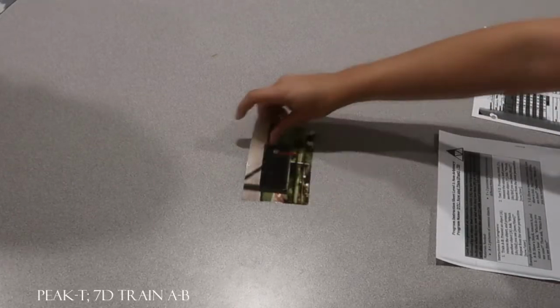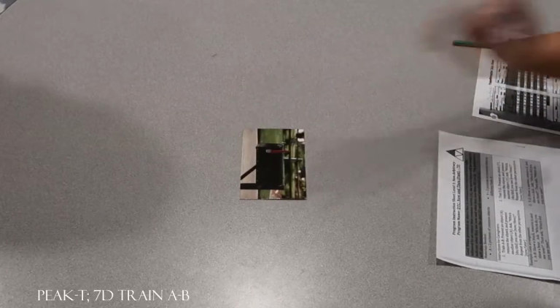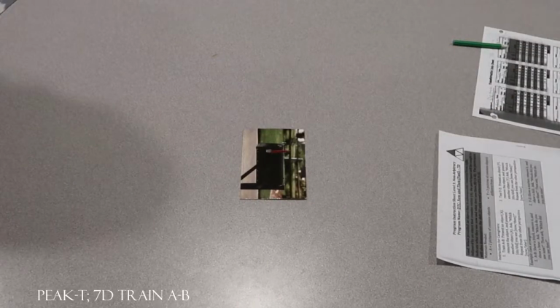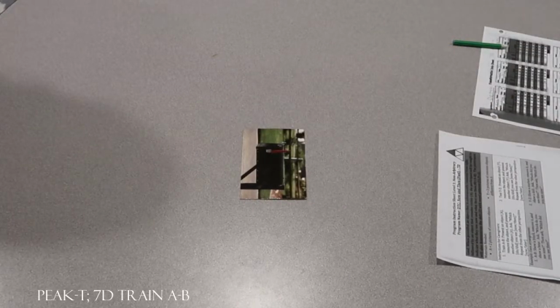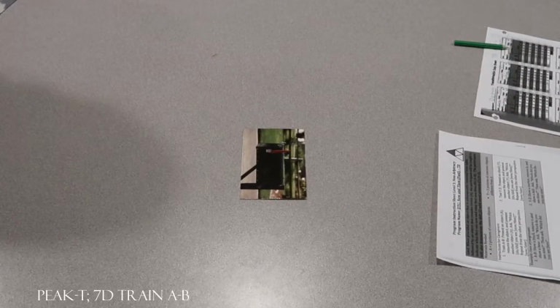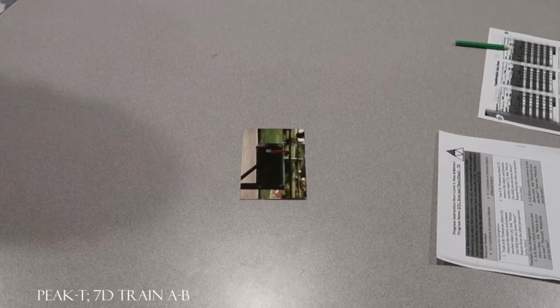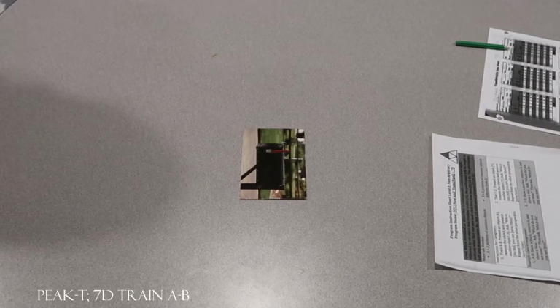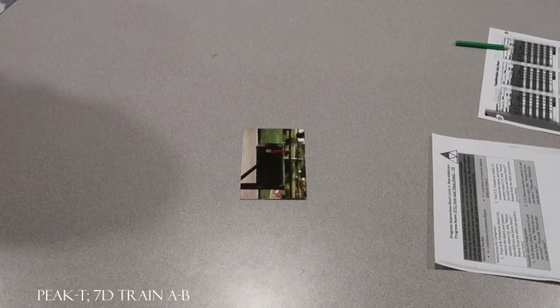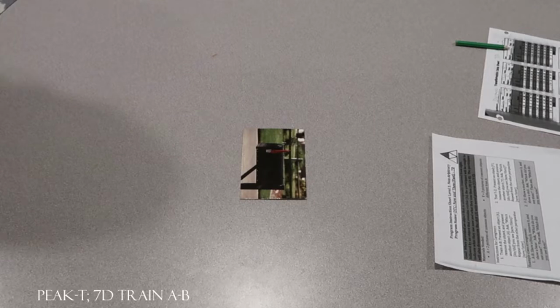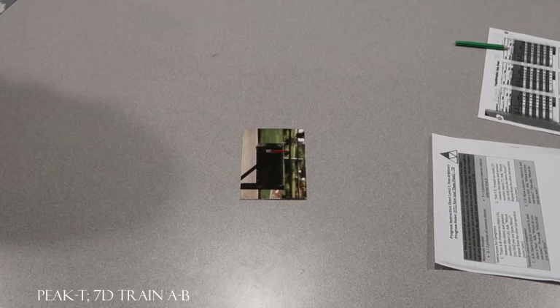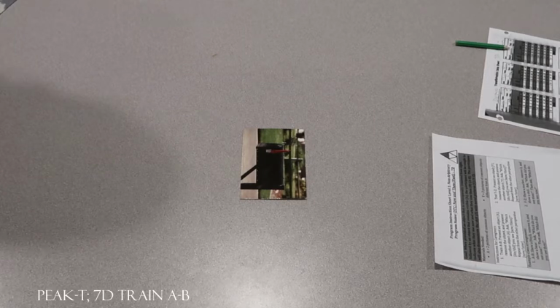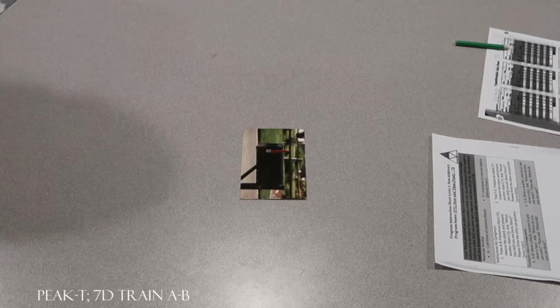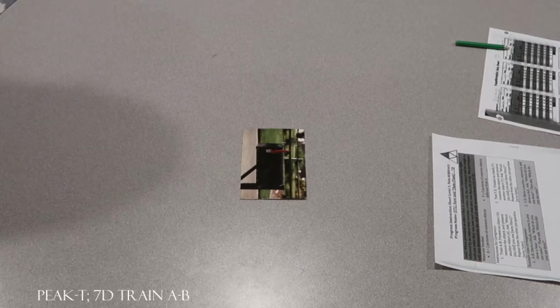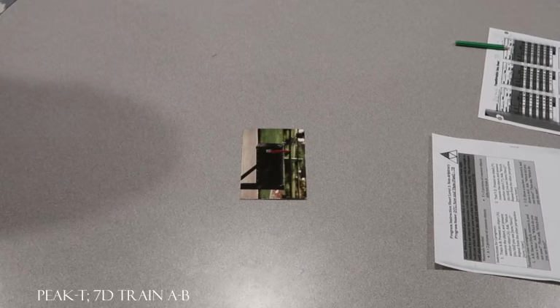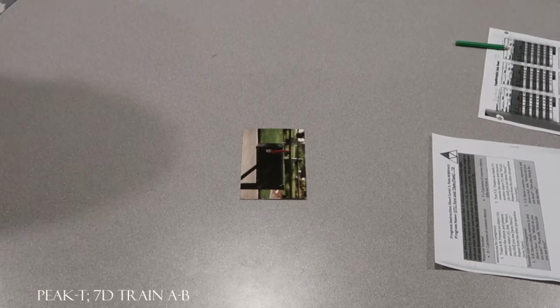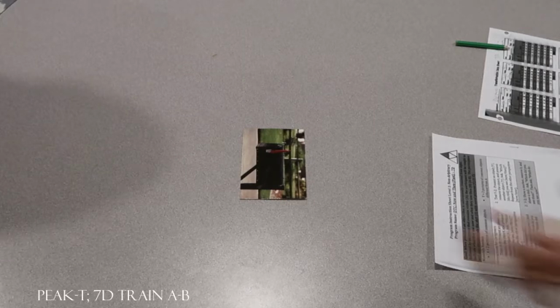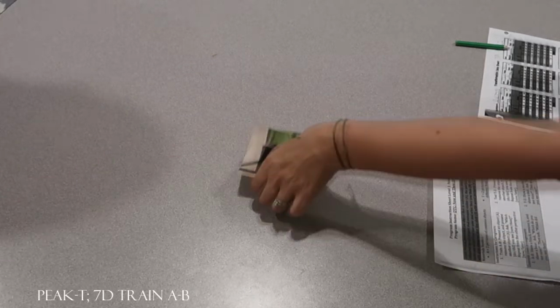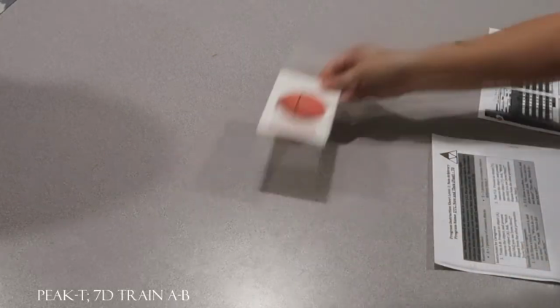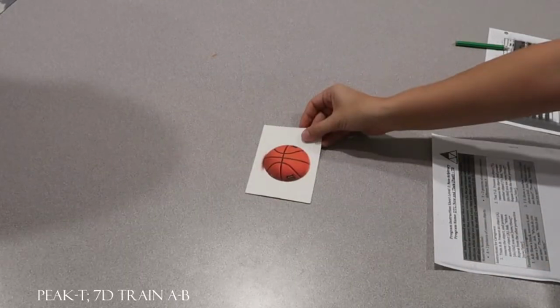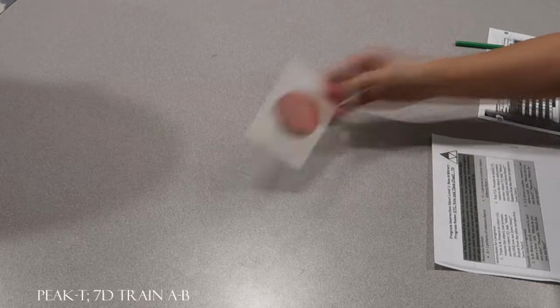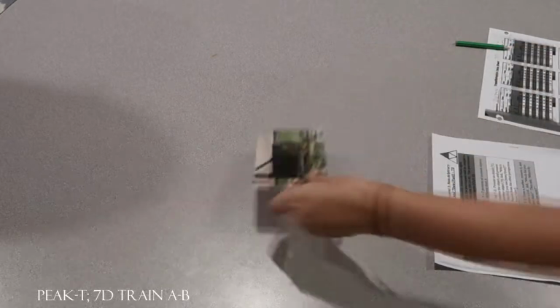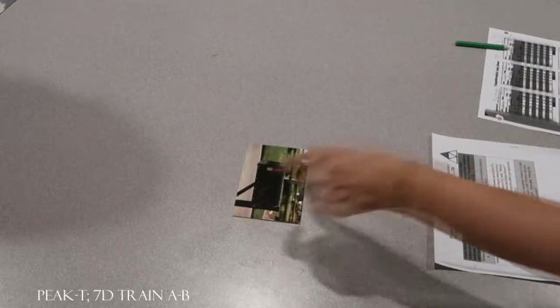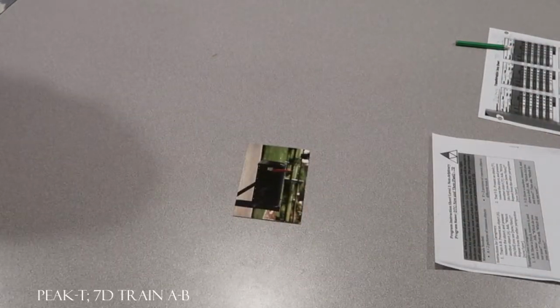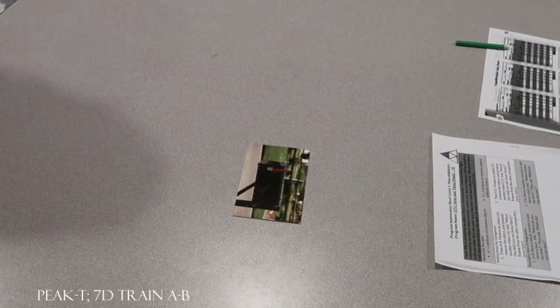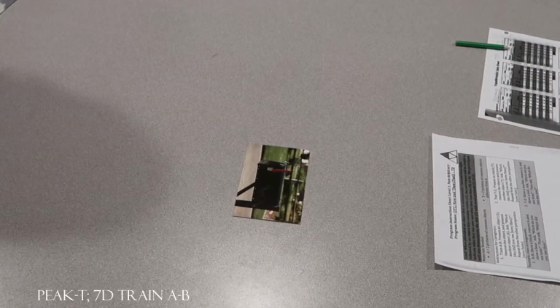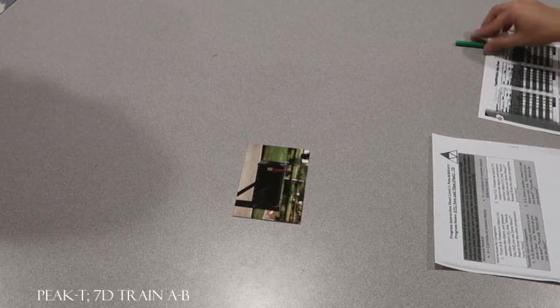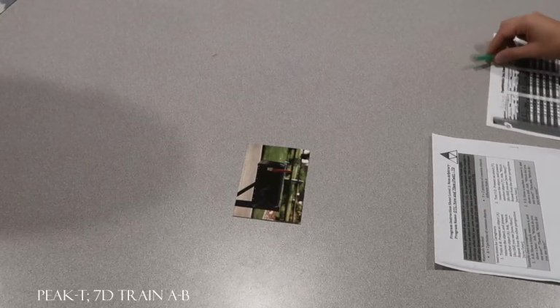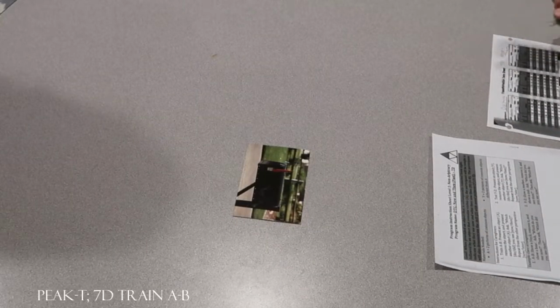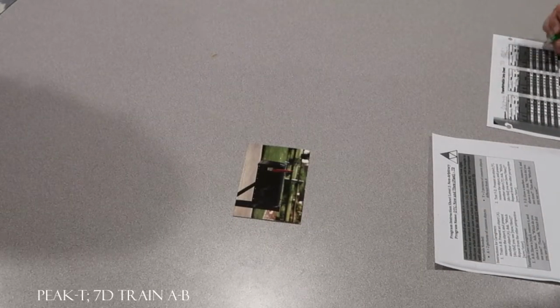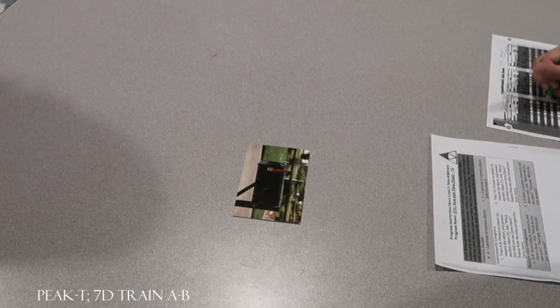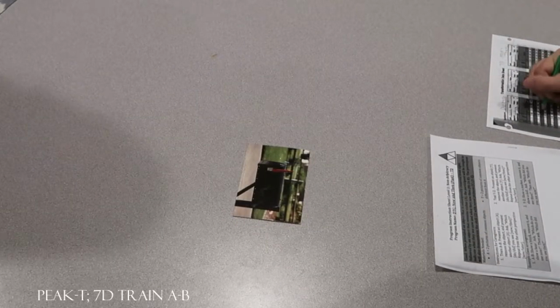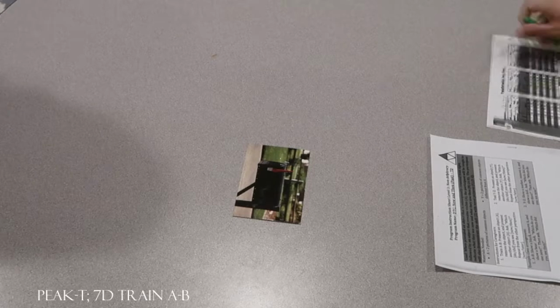Let's do another one. What did you see then? Mailbox. No, what did you see then? Mailbox. Look at it again. Look at this. Look at this. What did you see then? Ball. What do you see now? Mailbox. Good job.